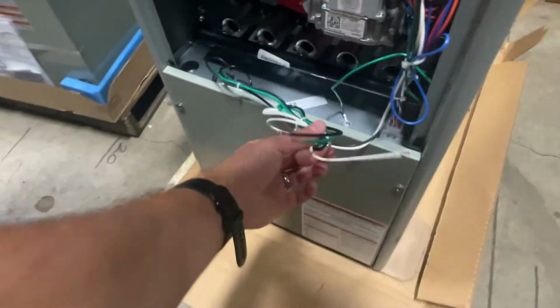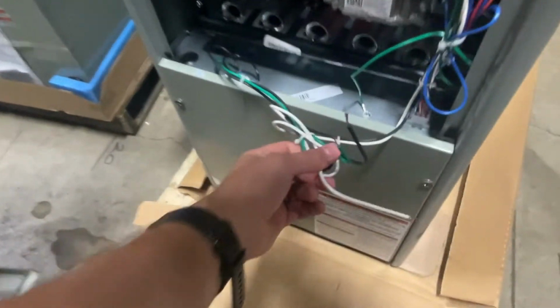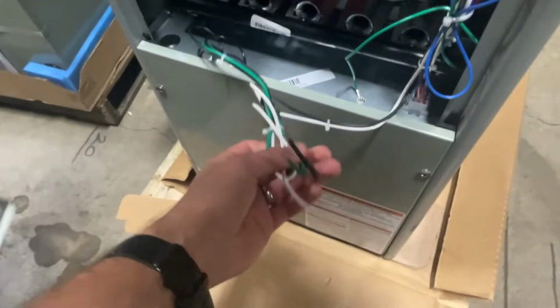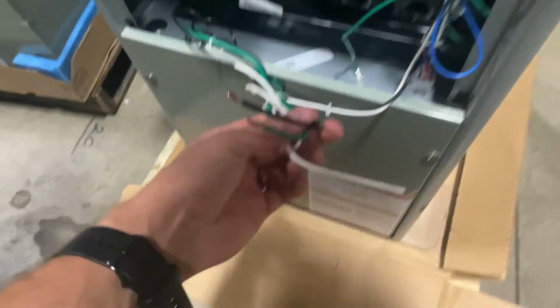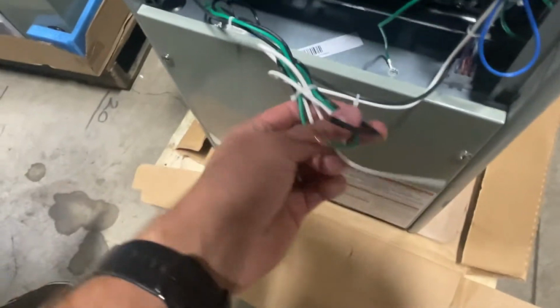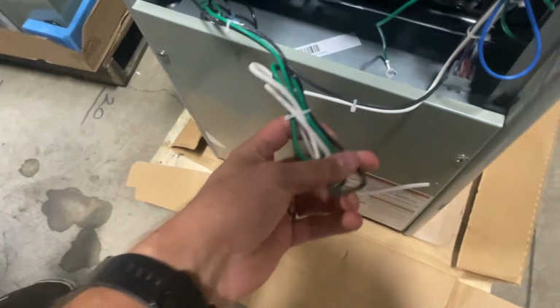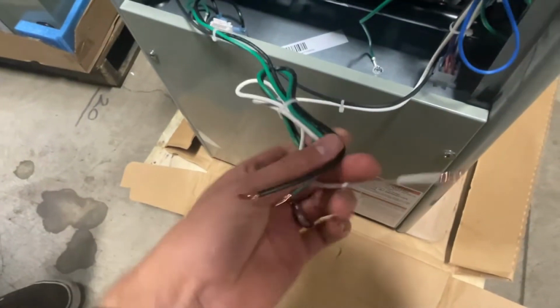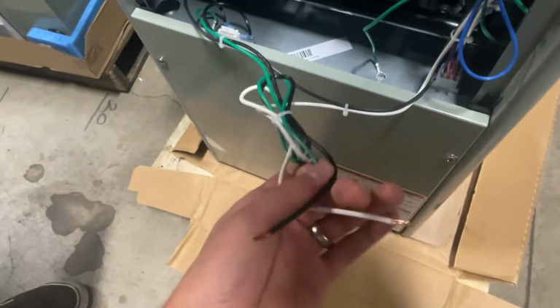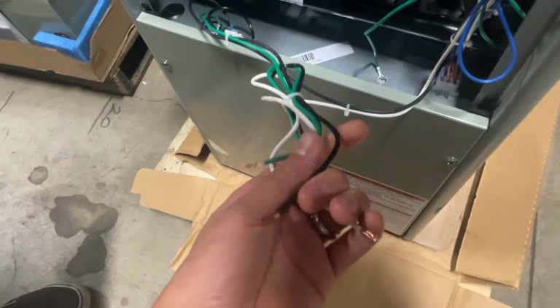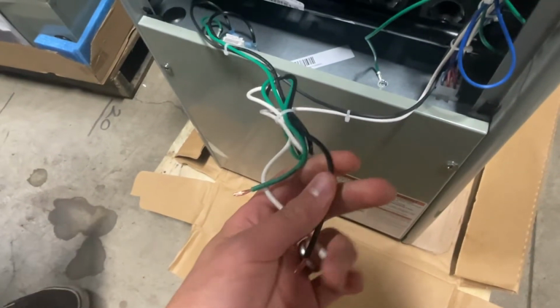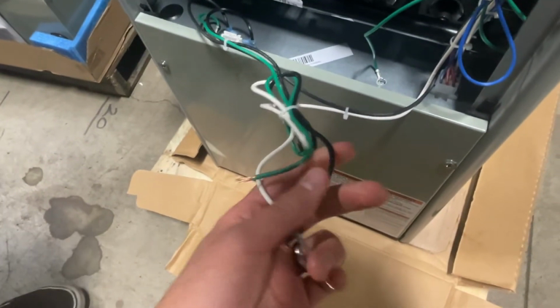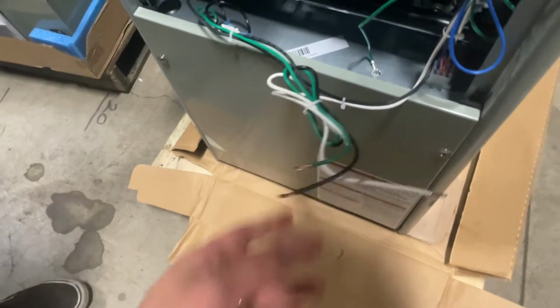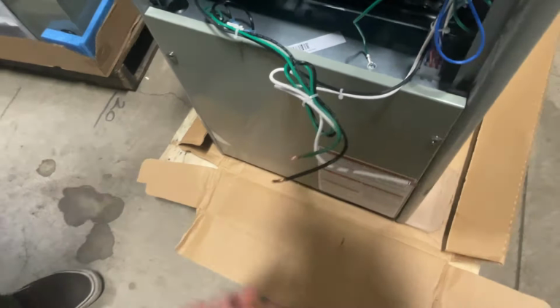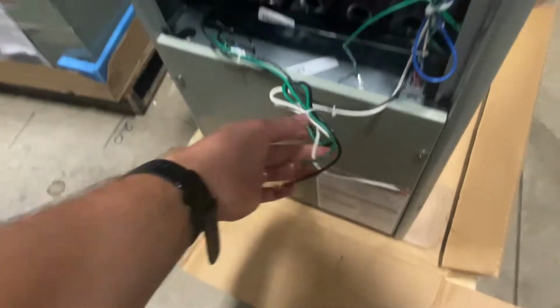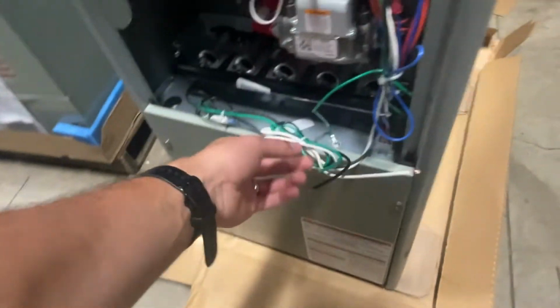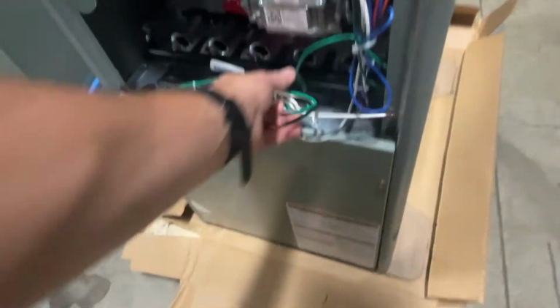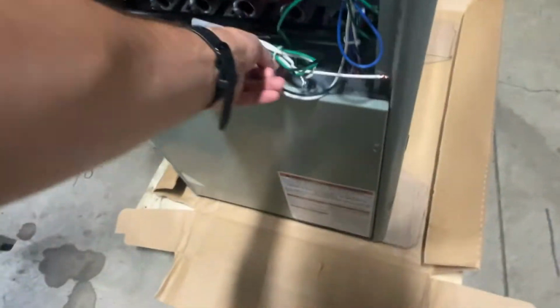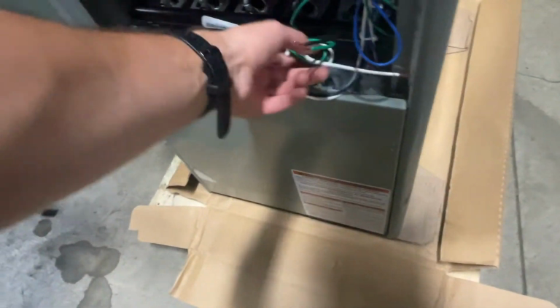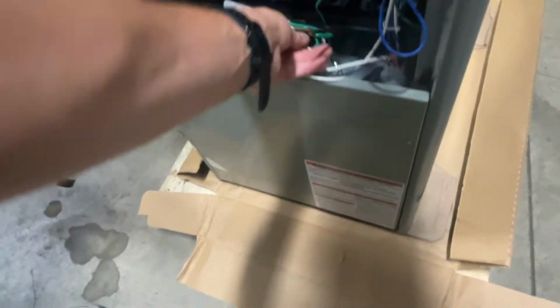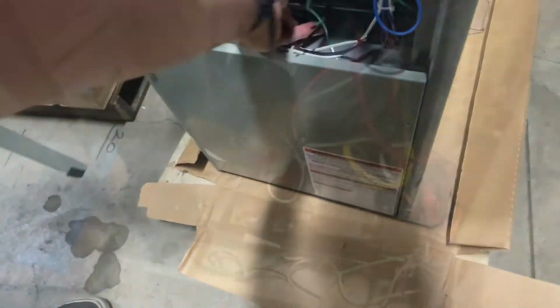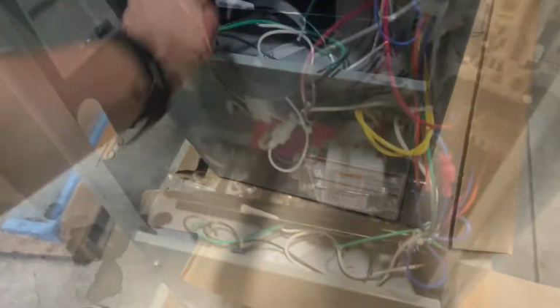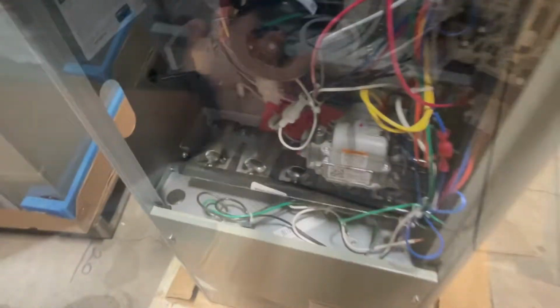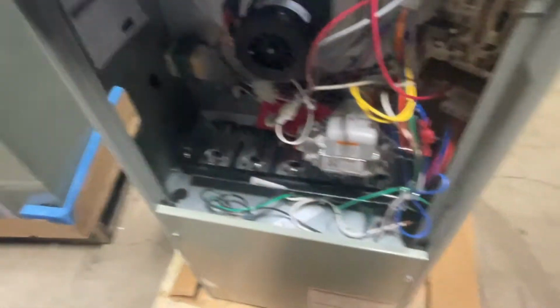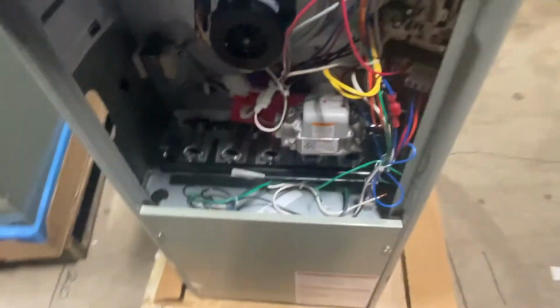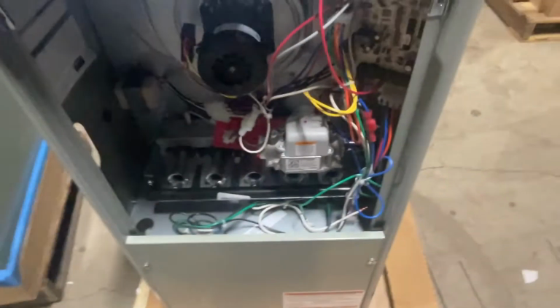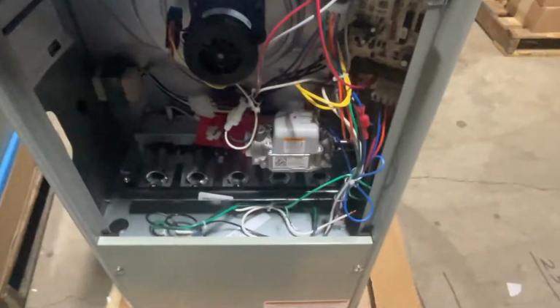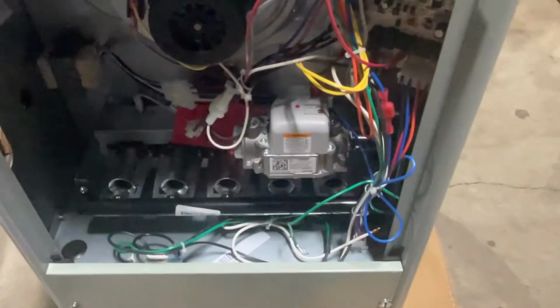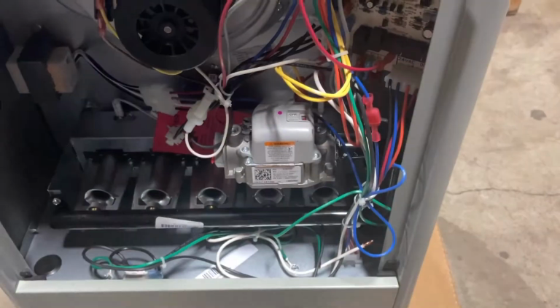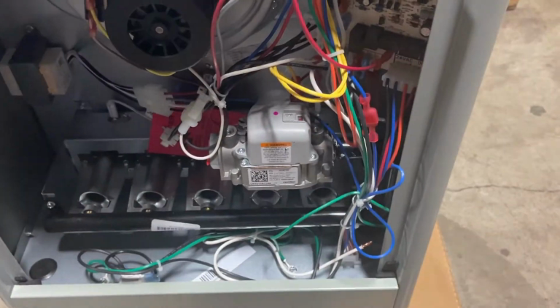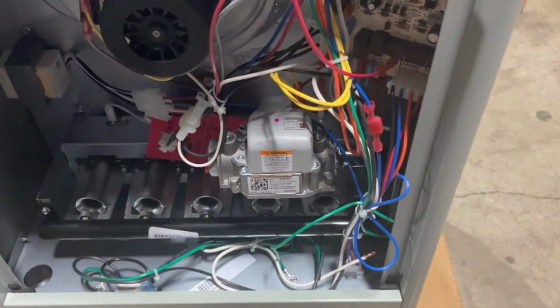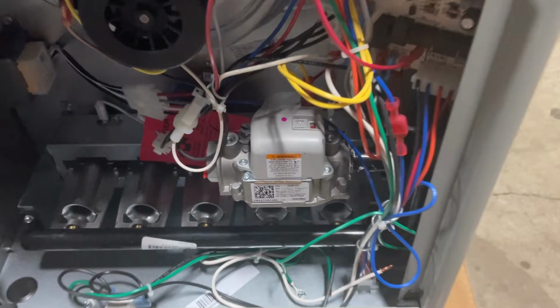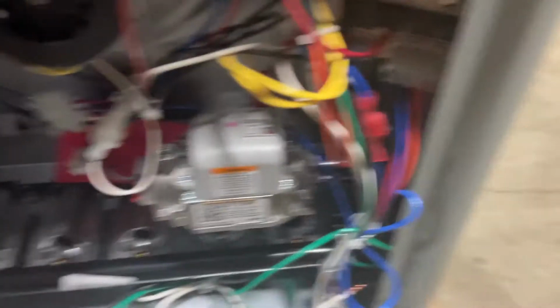Each furnace has the installation manual included inside the furnace. Here you can see the main power wires — hot, neutral, and ground — are ready to be tied into your breaker.